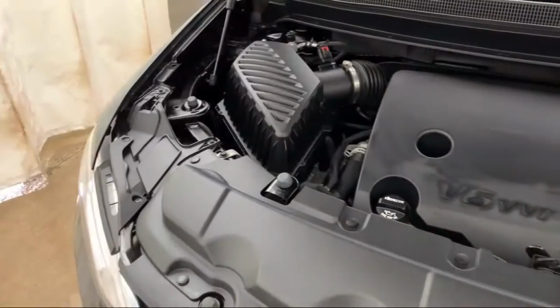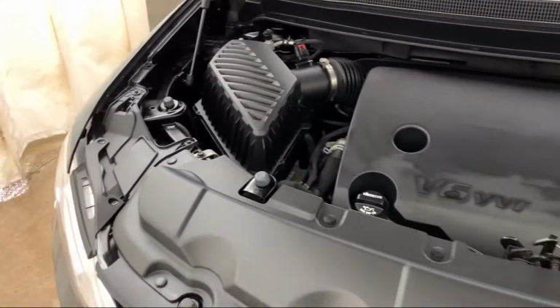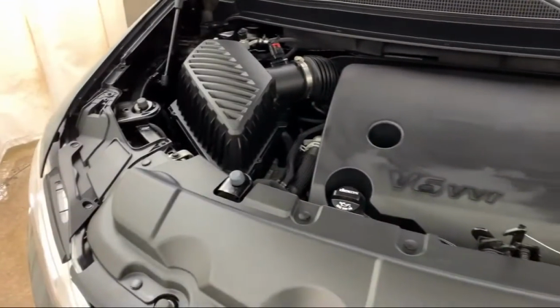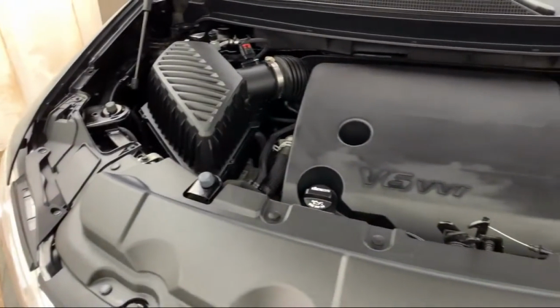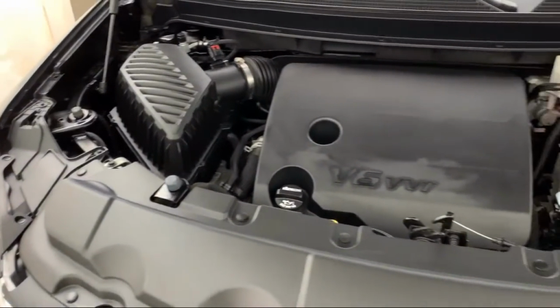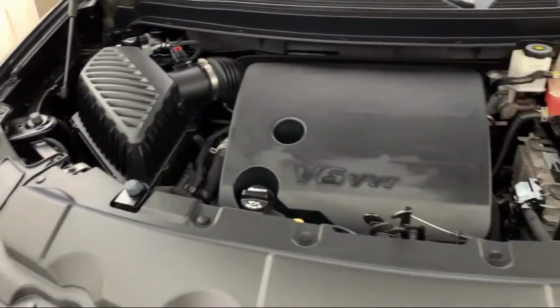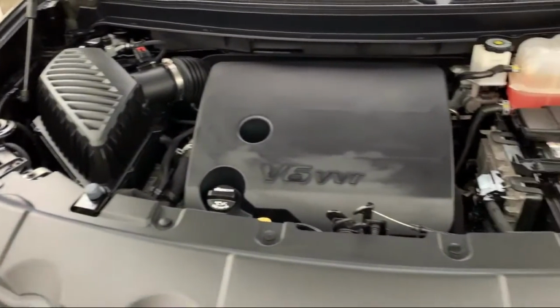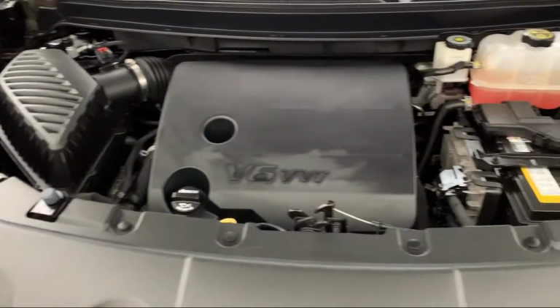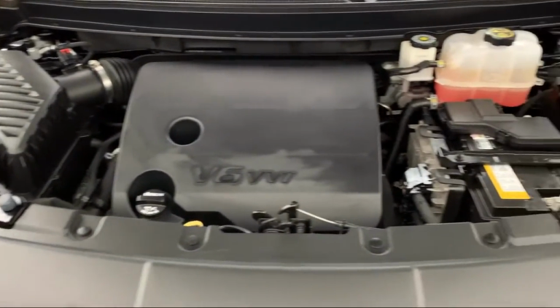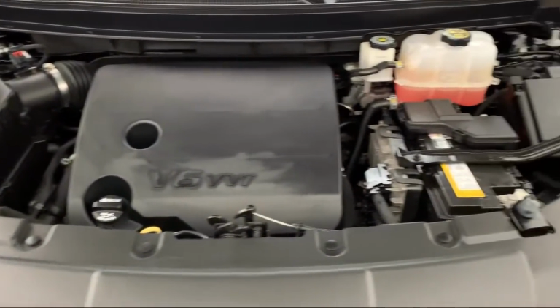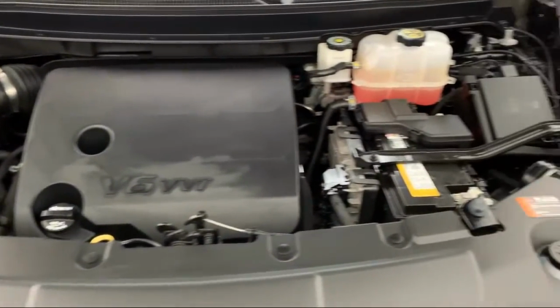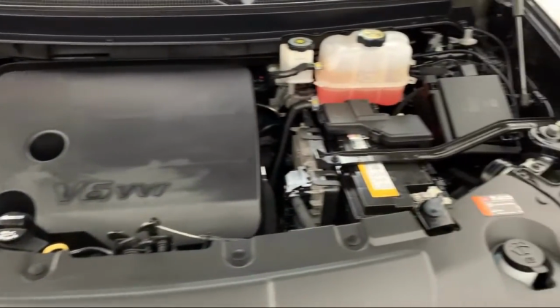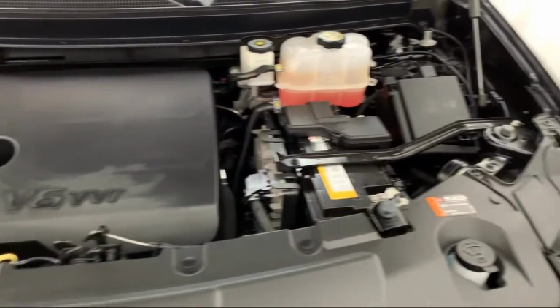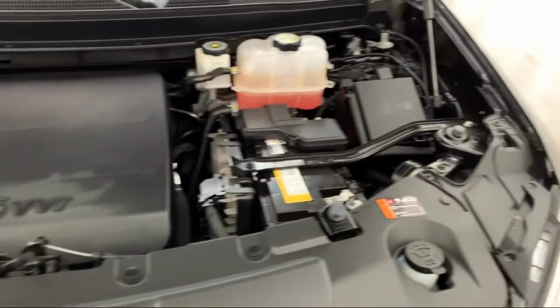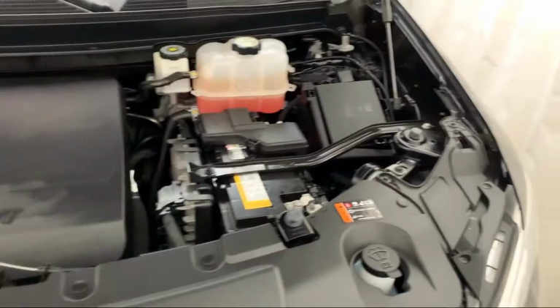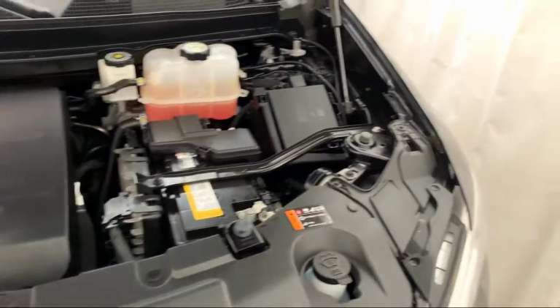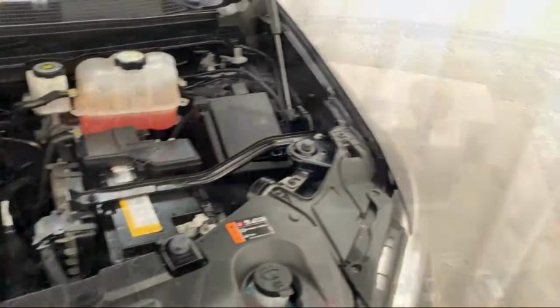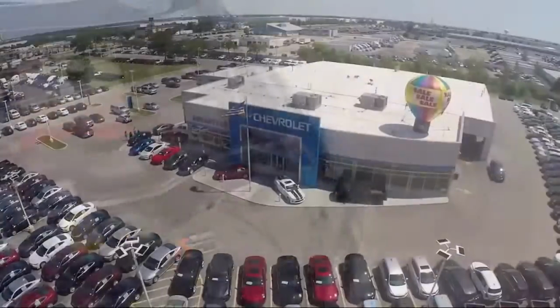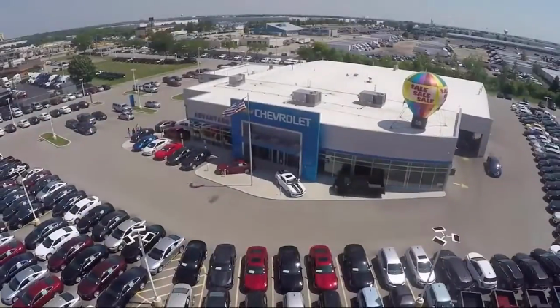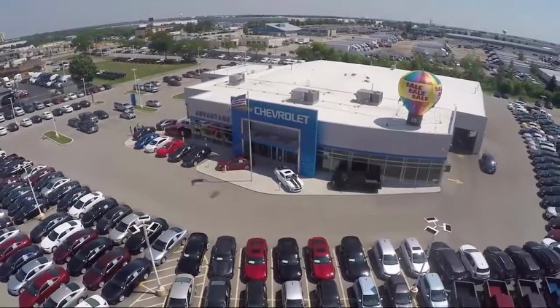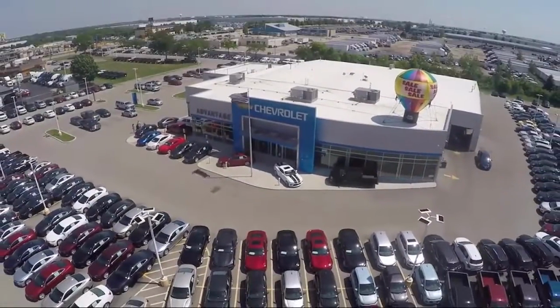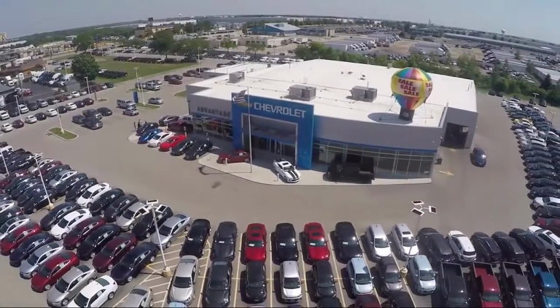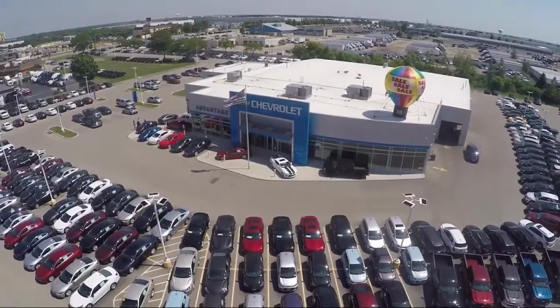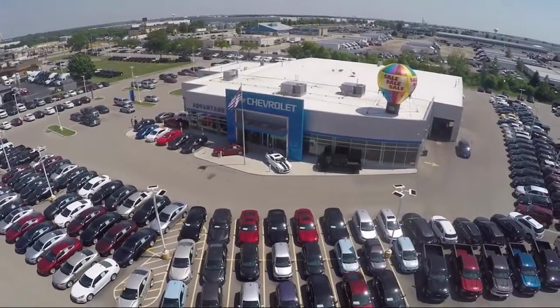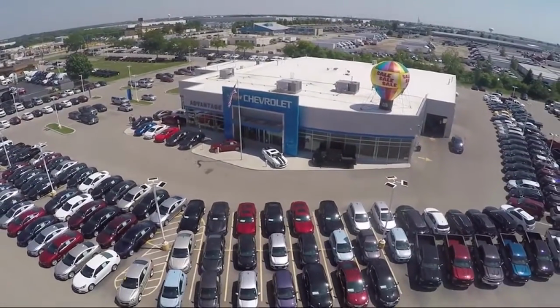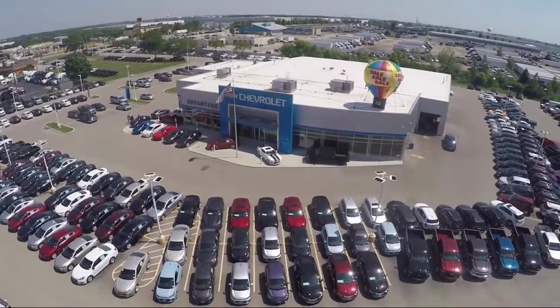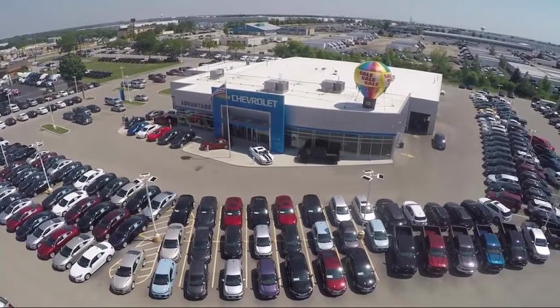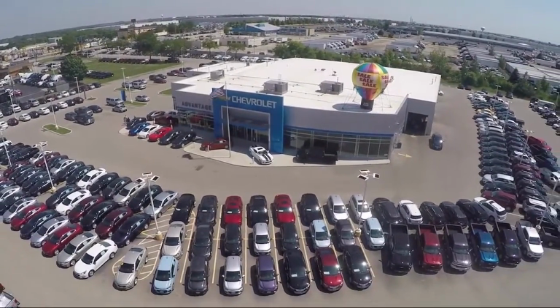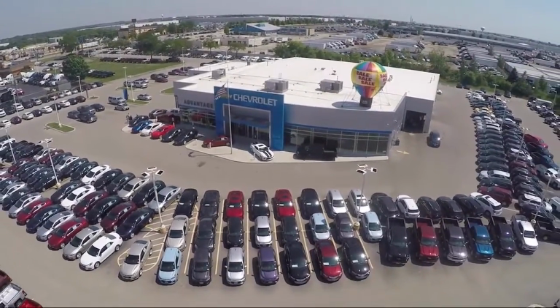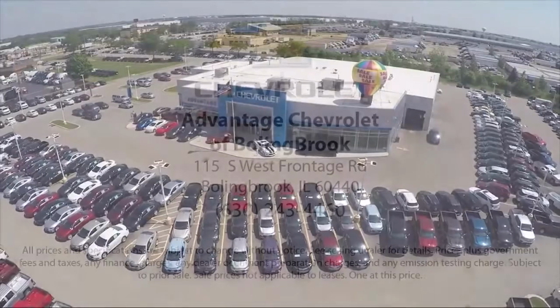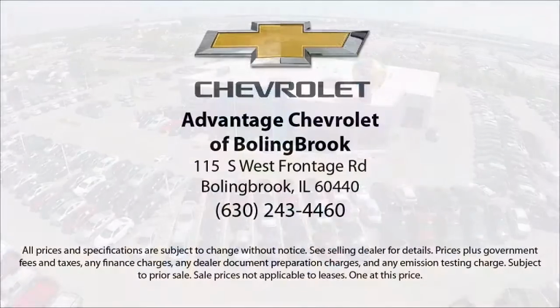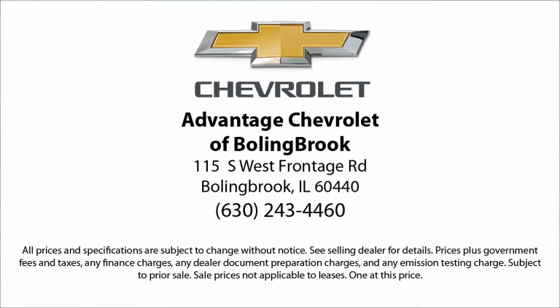Here at Advantage Chevrolet of Bolingbrook, we can't be beat, so visit us today. We are conveniently located just off I-55 on Route 53, South Bolingbrook, exit 247.